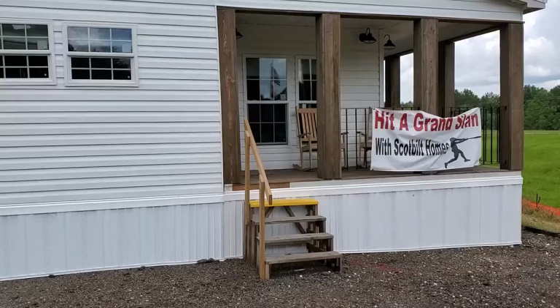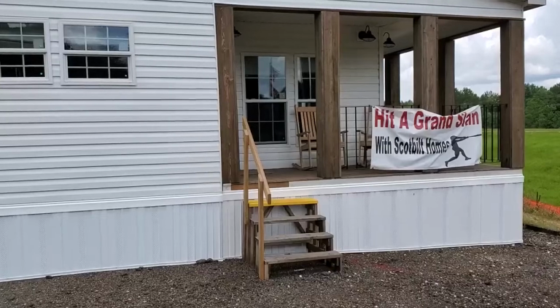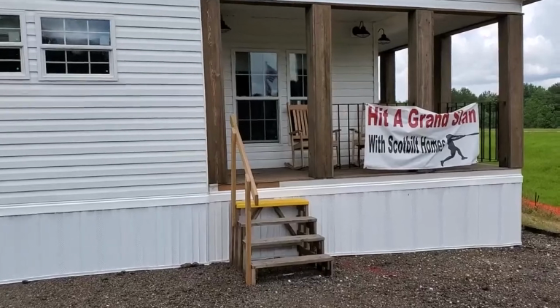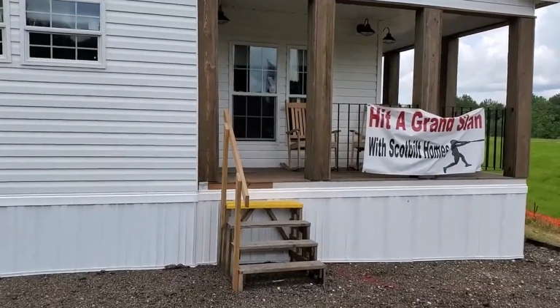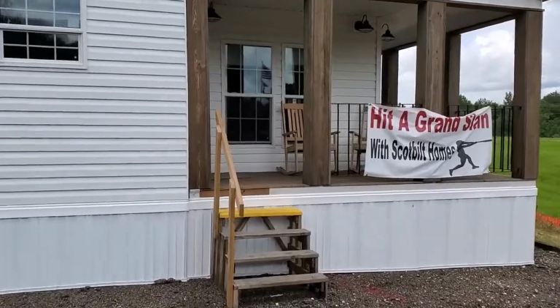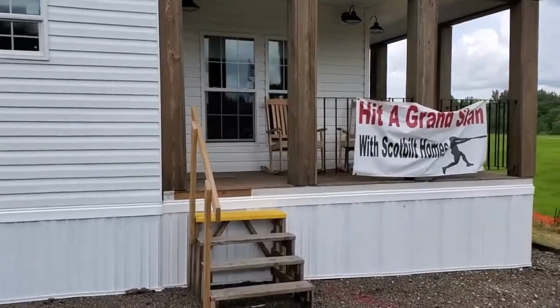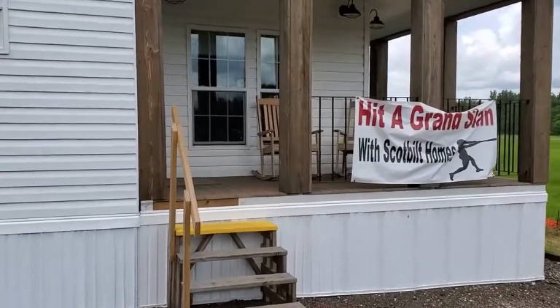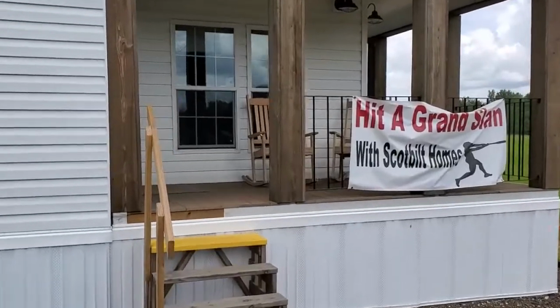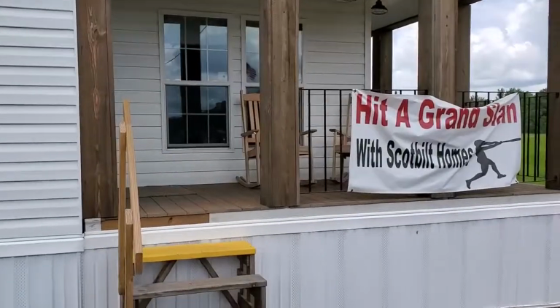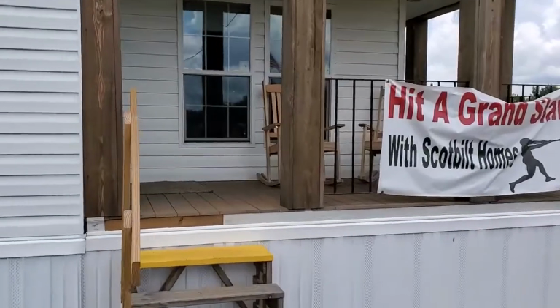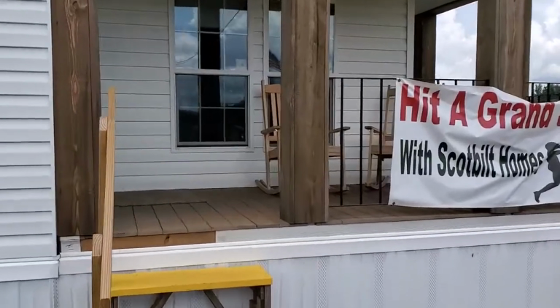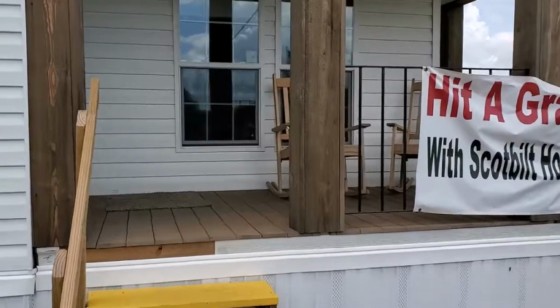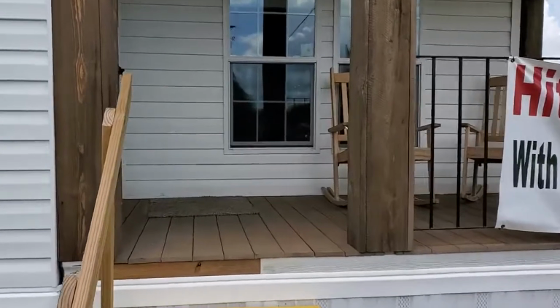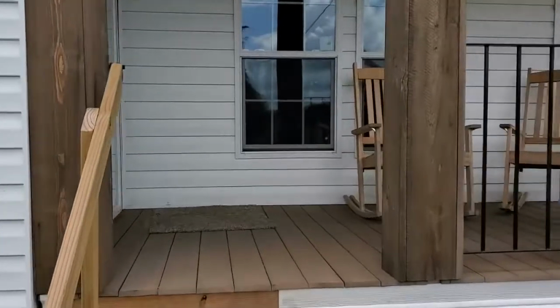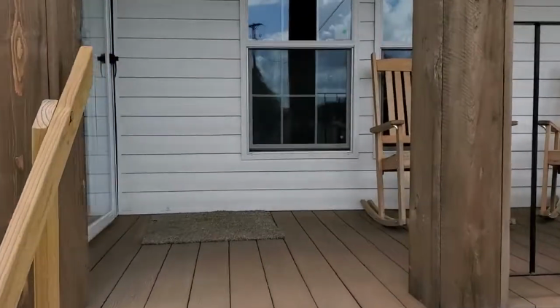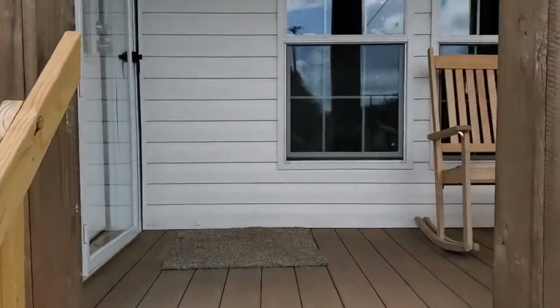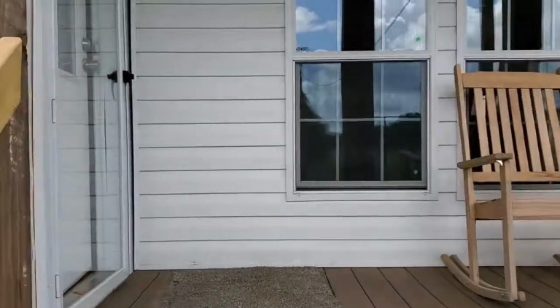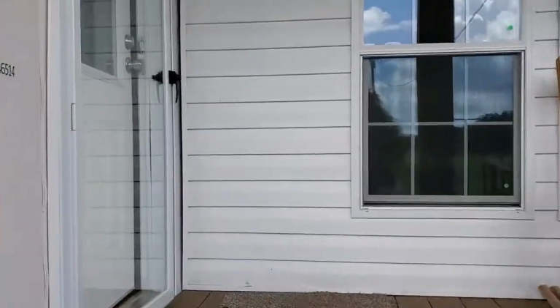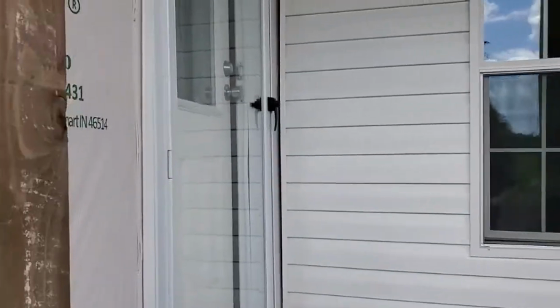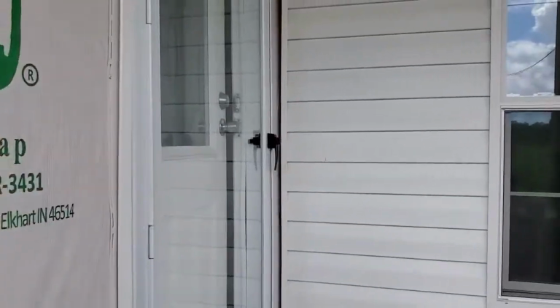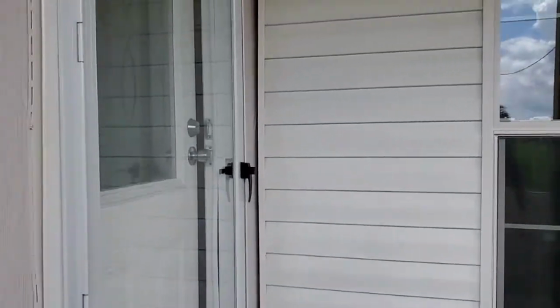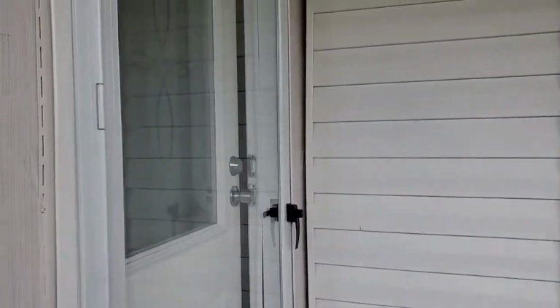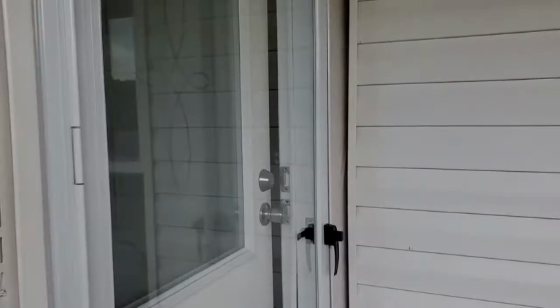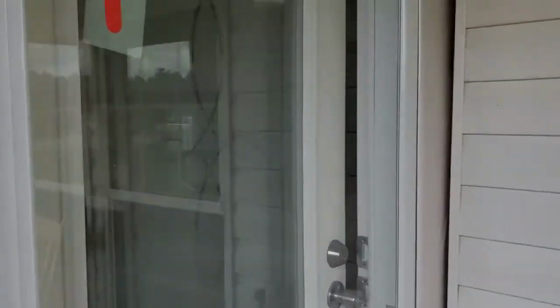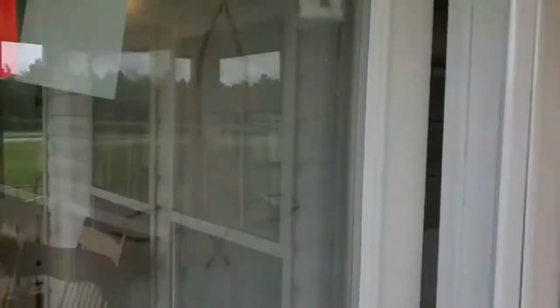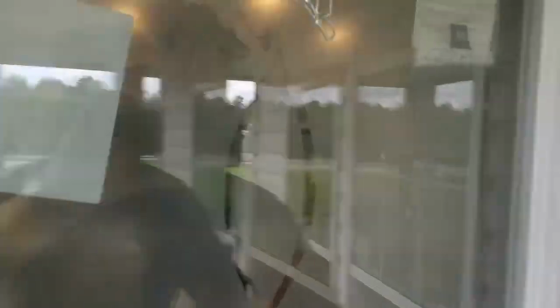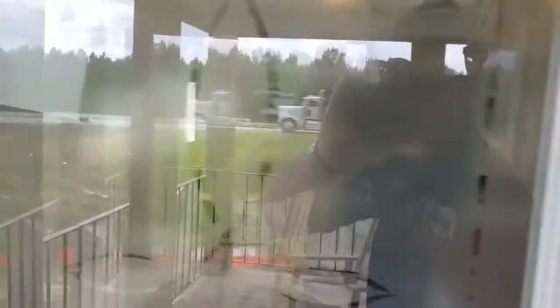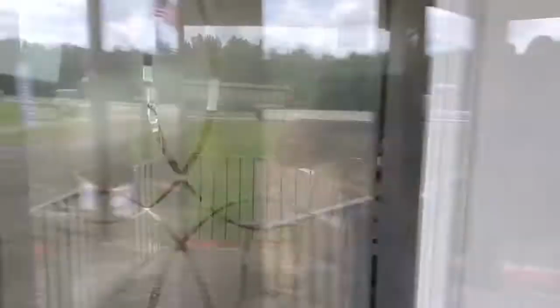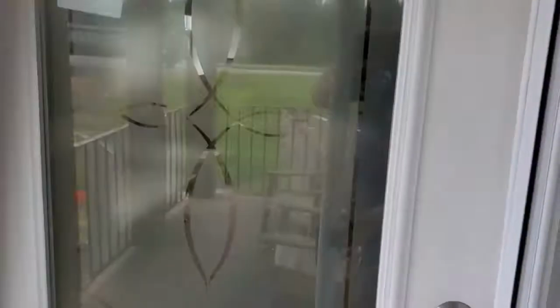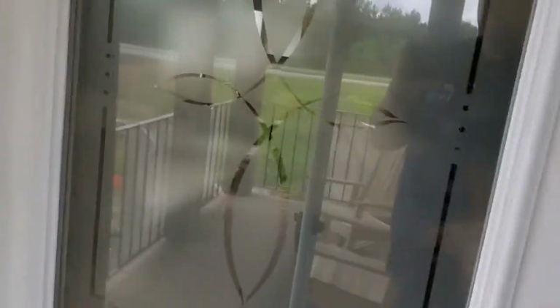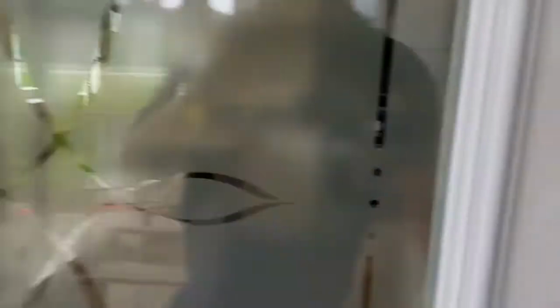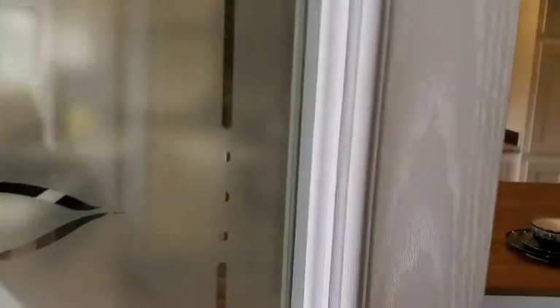Hey there guys, this is Matt with Titan Homes of Laurel here in Laurel, Mississippi. We're at 4850 US 84 West. Come drop by and see us. Today we're going to be looking at the Scott Built Farmhouse. Now this is one of our favorite homes here, and you'll see why in just a moment.